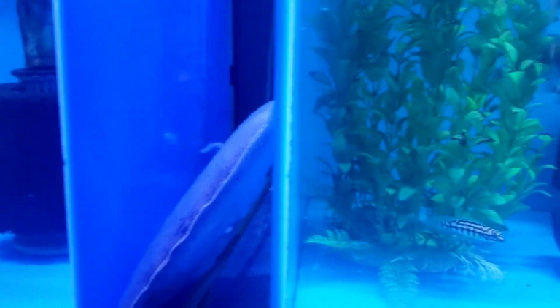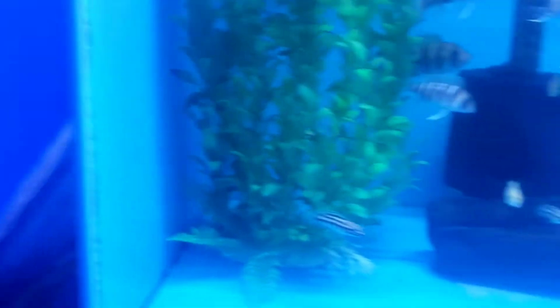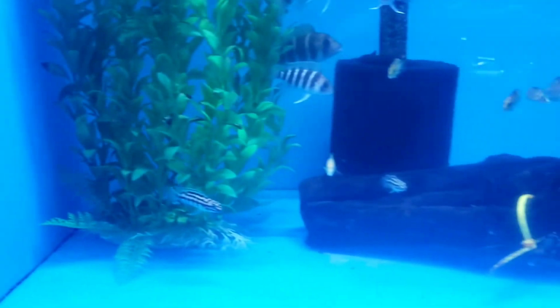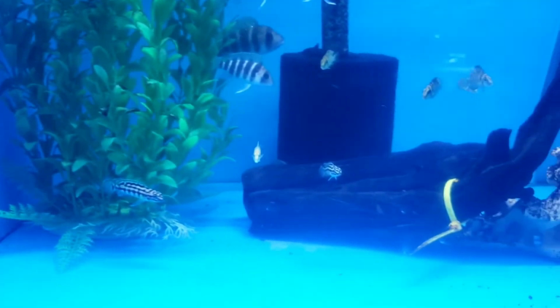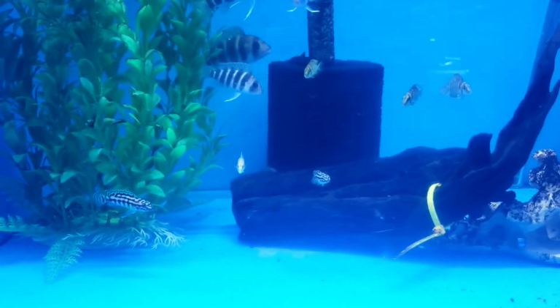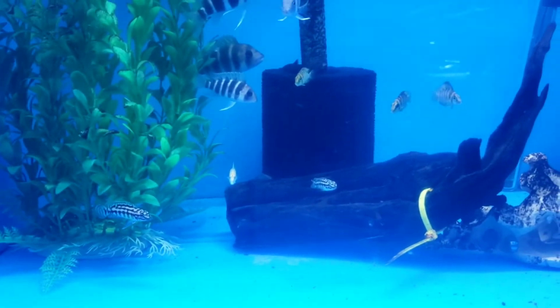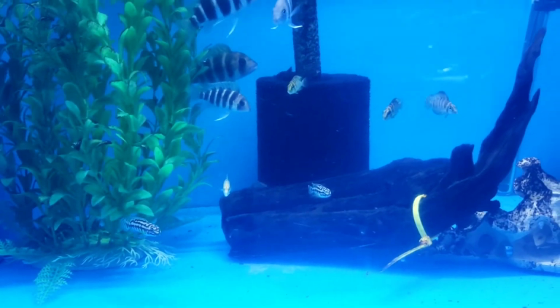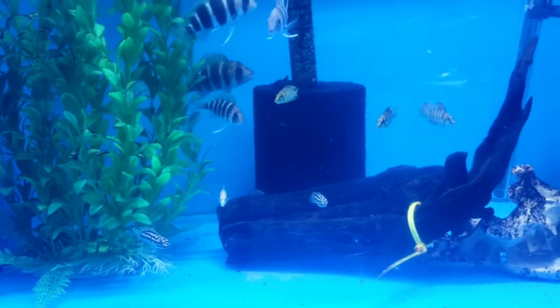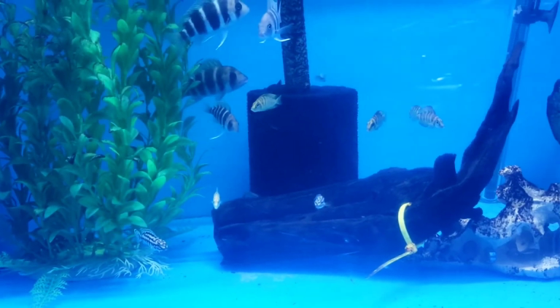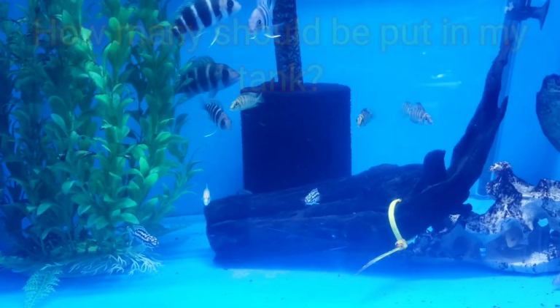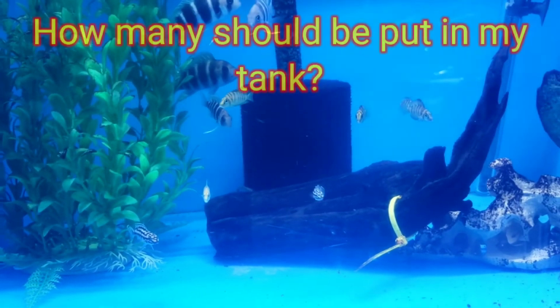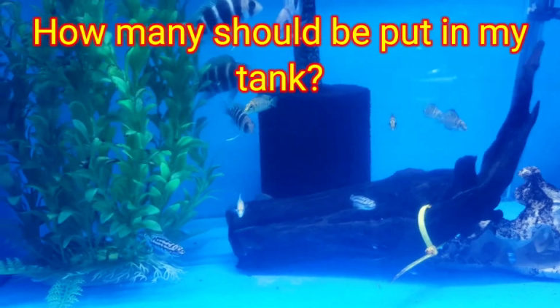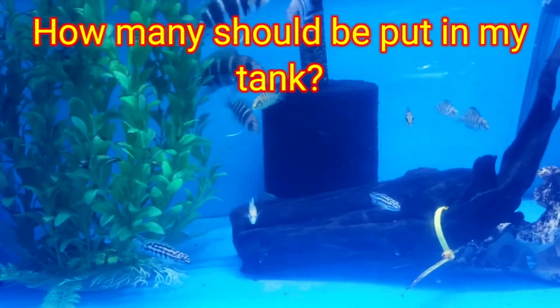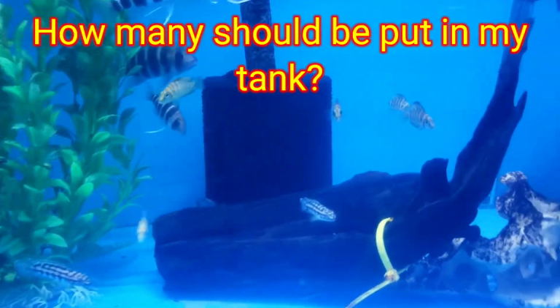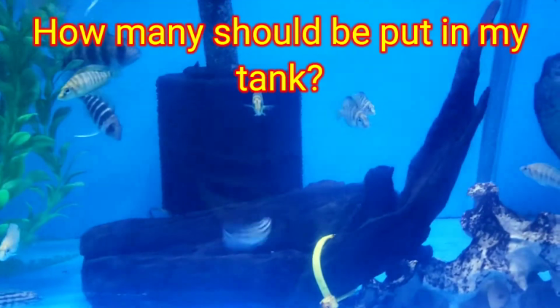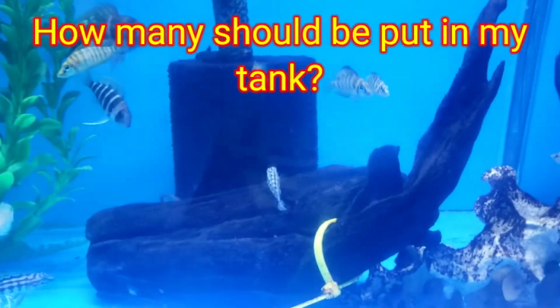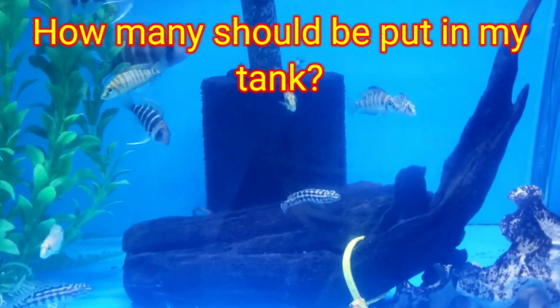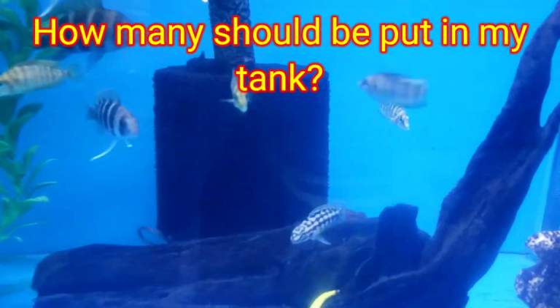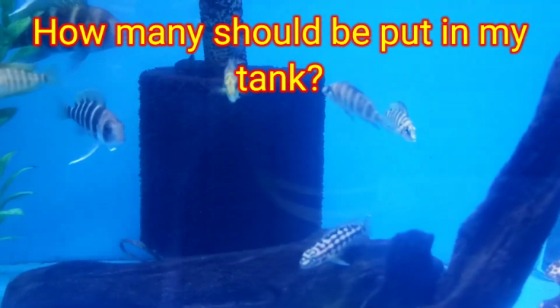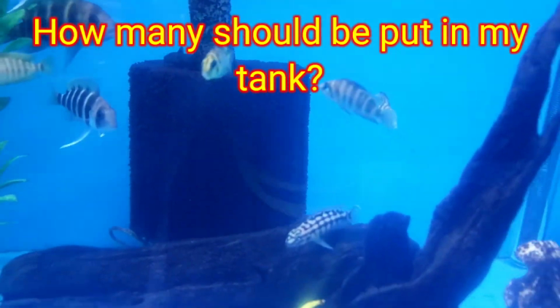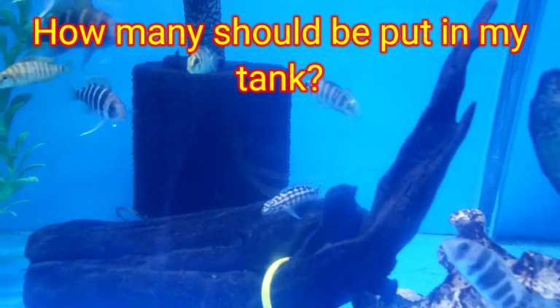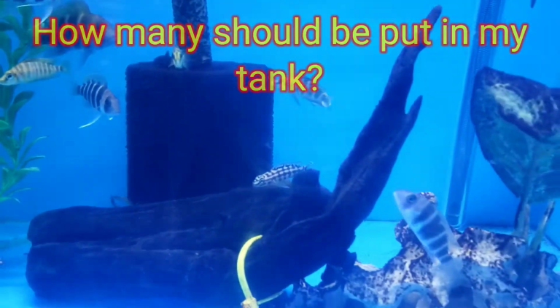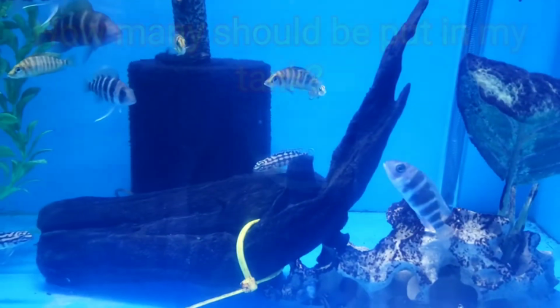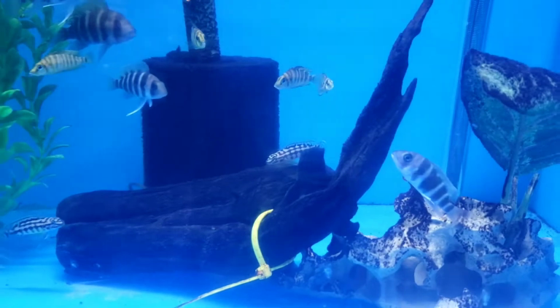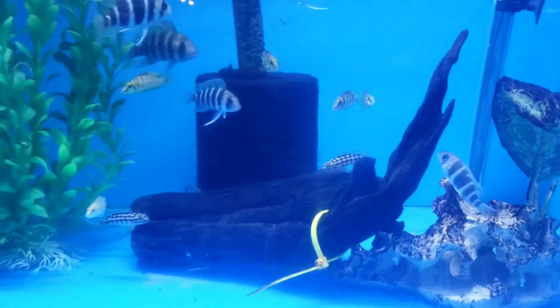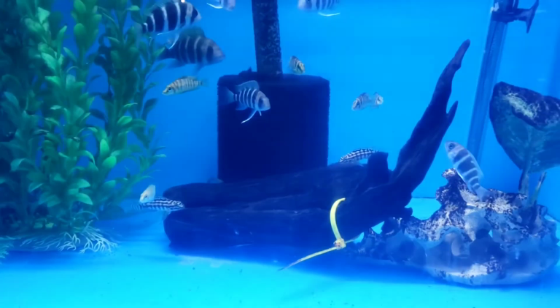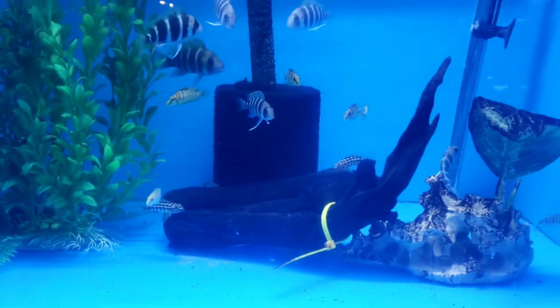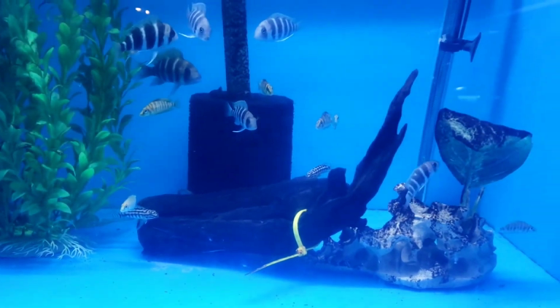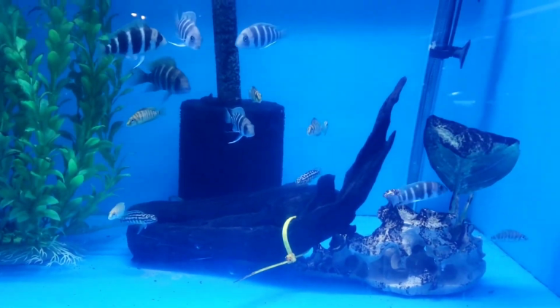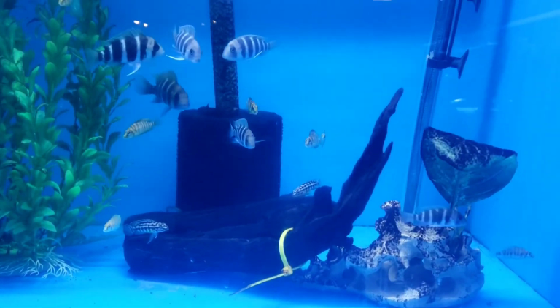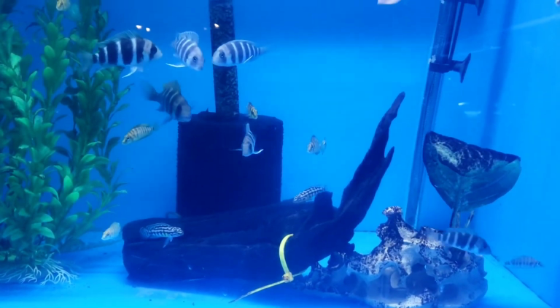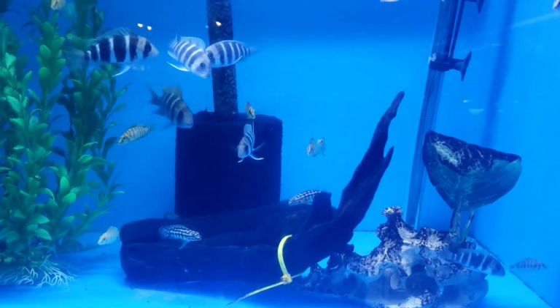I think these Calvuses might be it, man. How many do you suggest I put in there? Probably about four or five, okay, to grow out in there? Yeah.